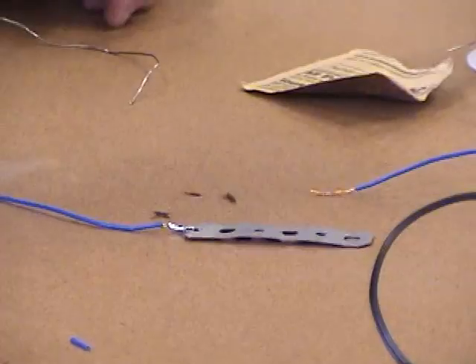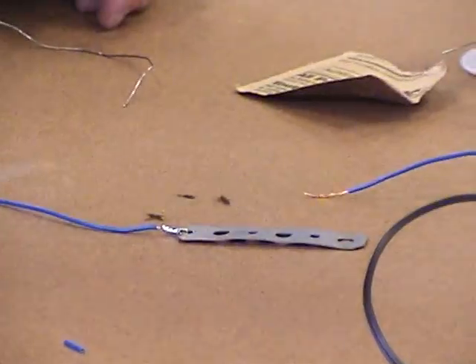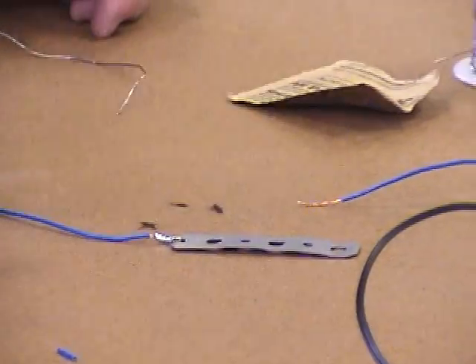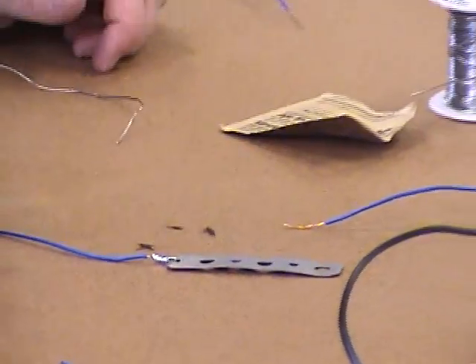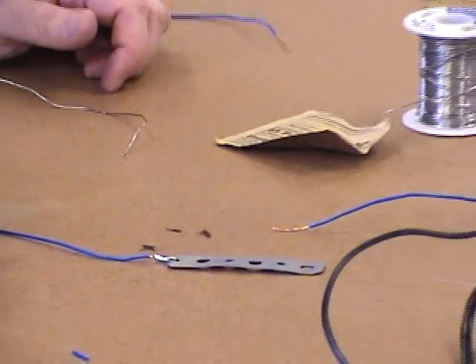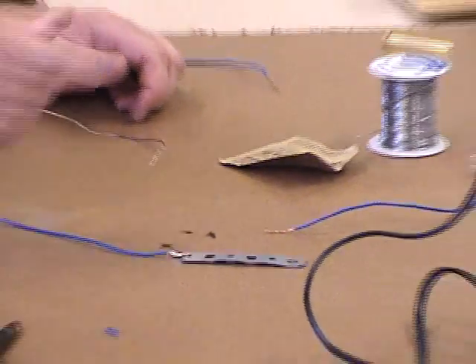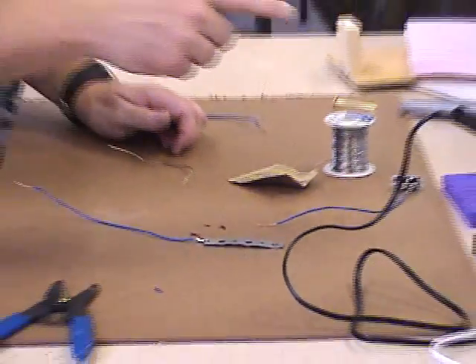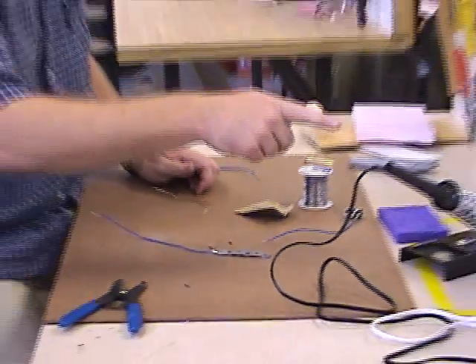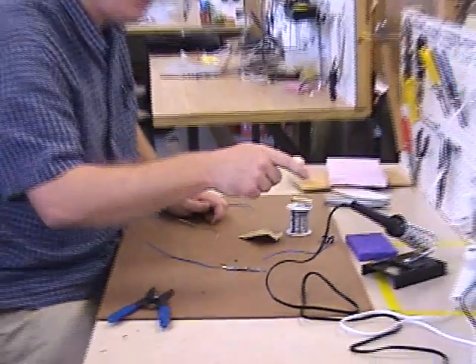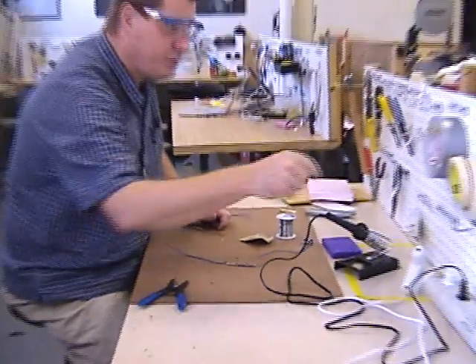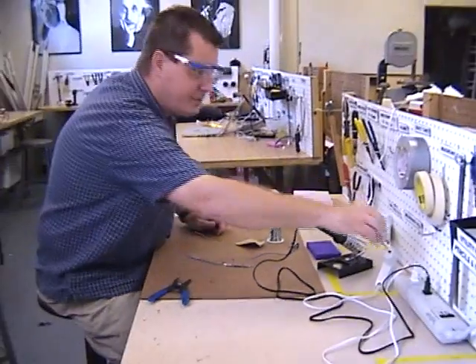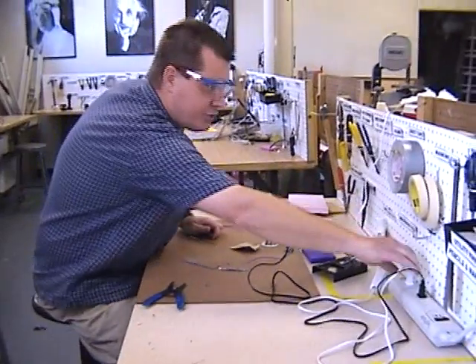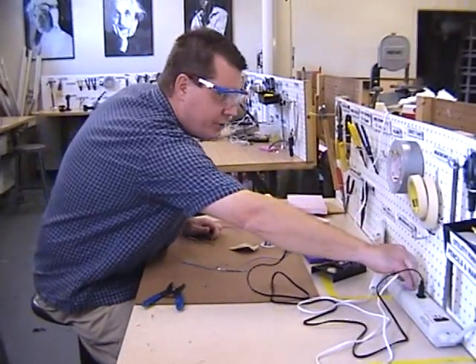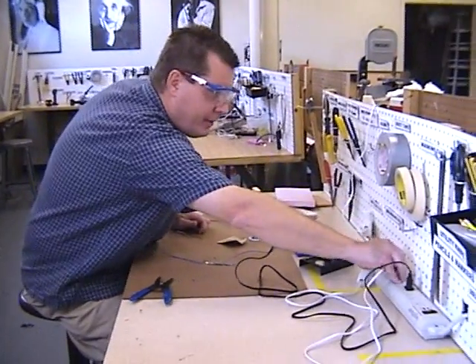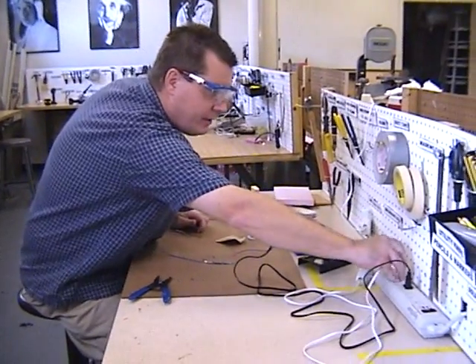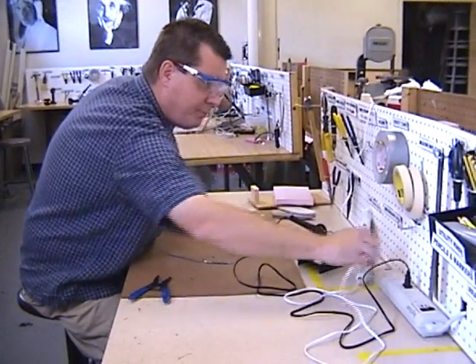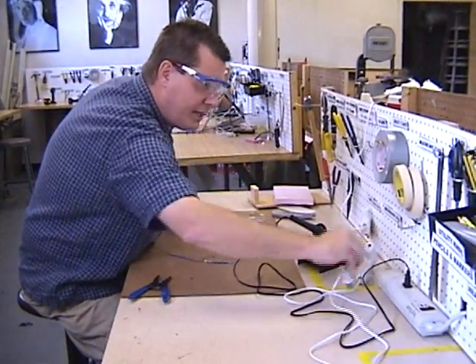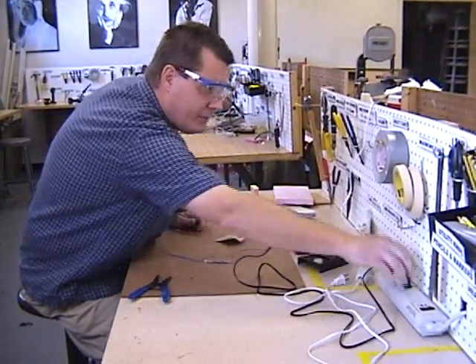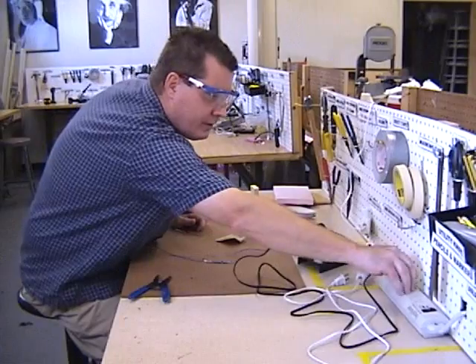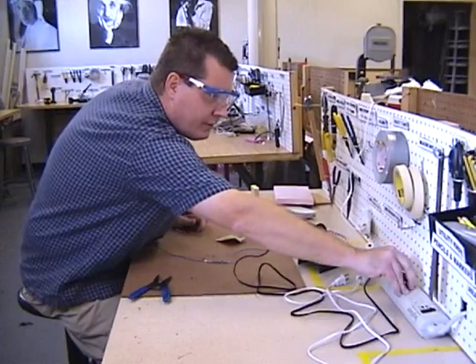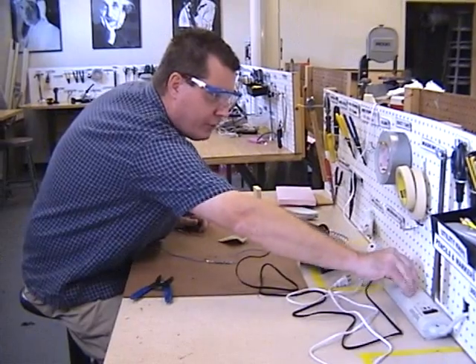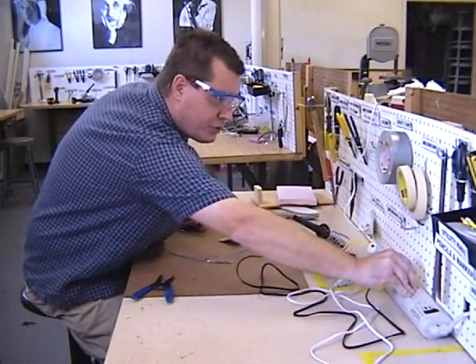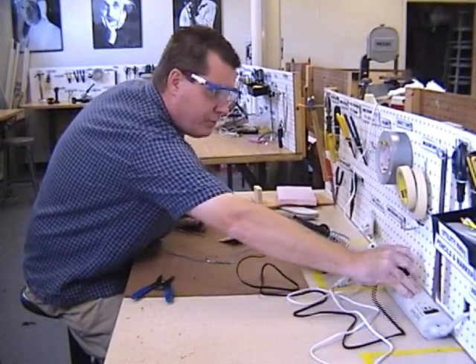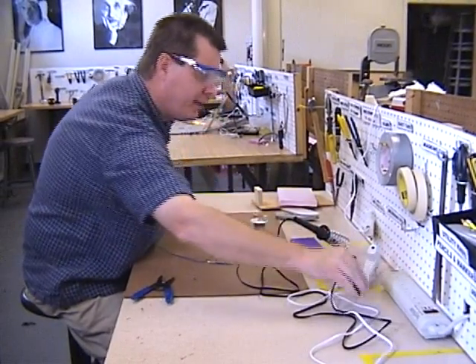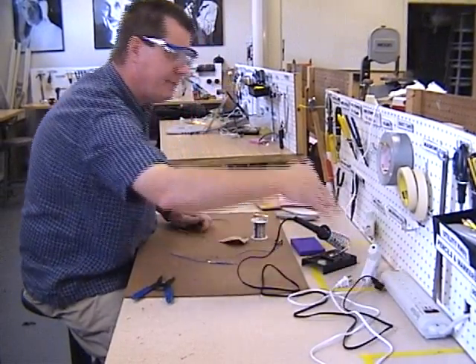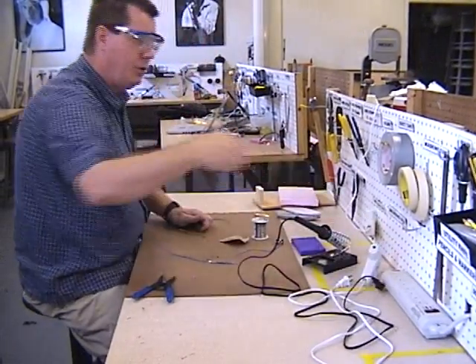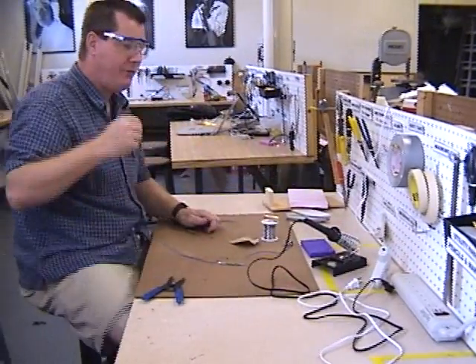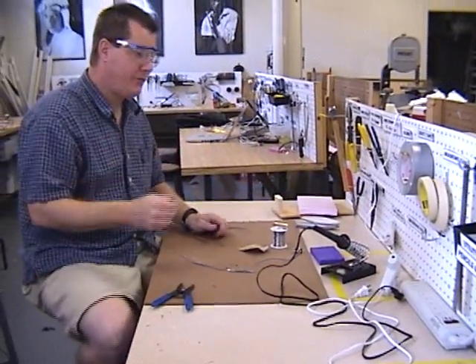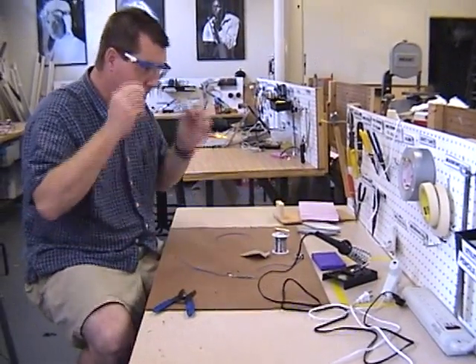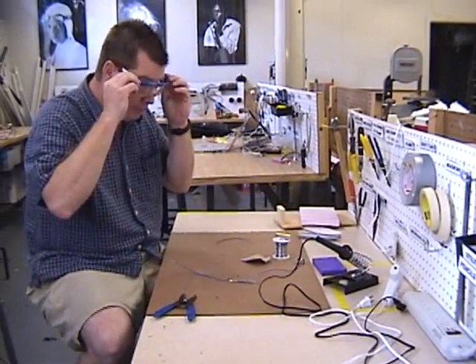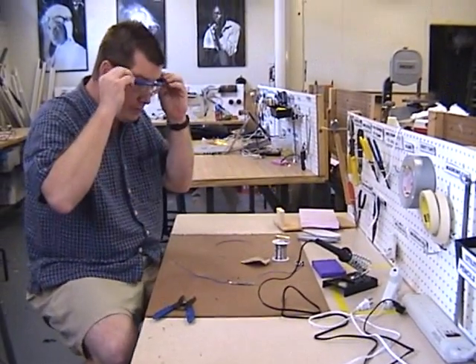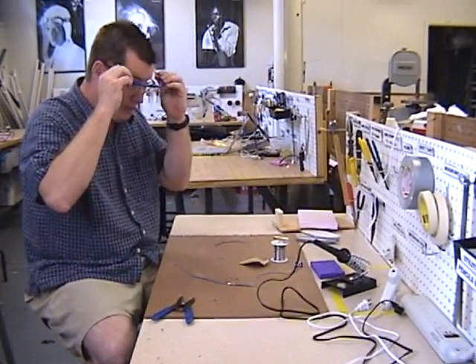When you're done with your soldering iron or any other hot tools, please make sure you unplug them. Before you store them, you've got to let them cool off for a few minutes.